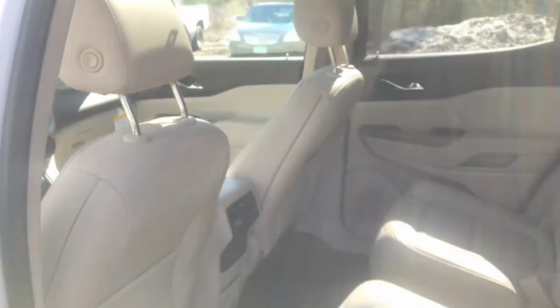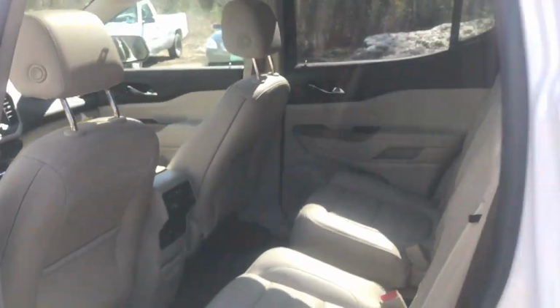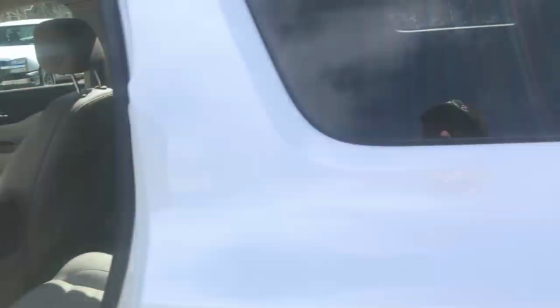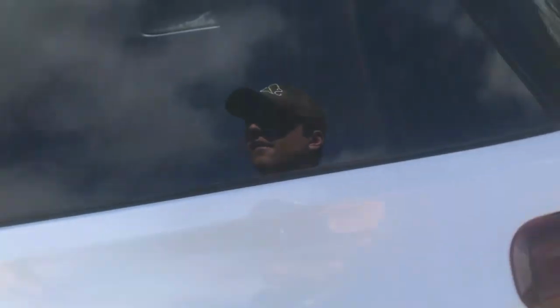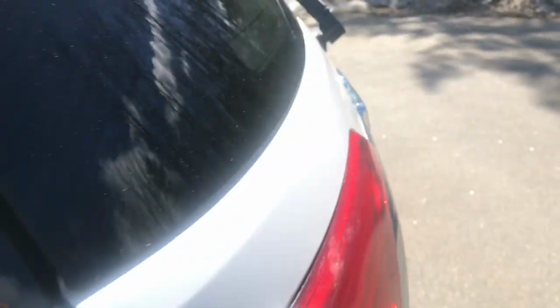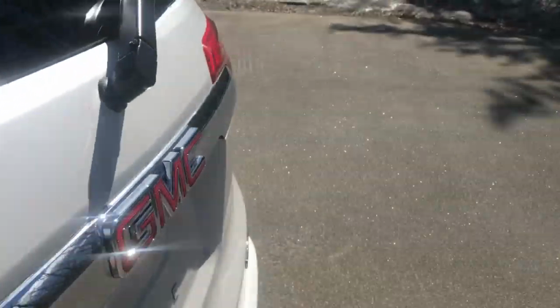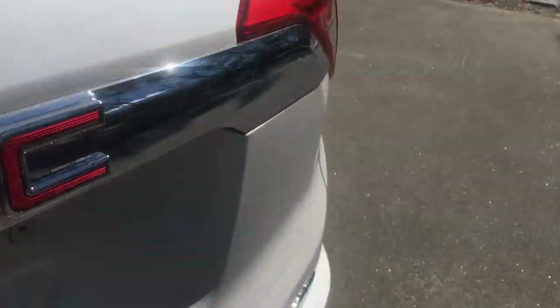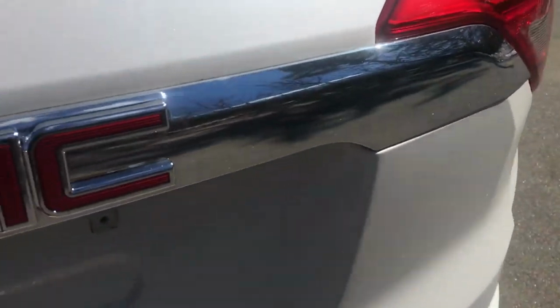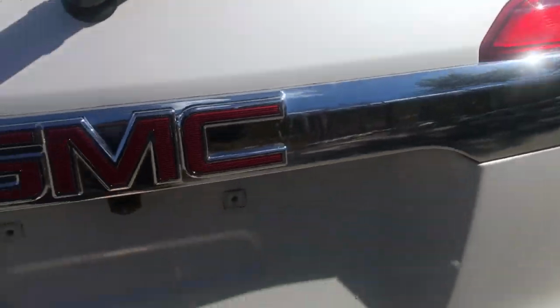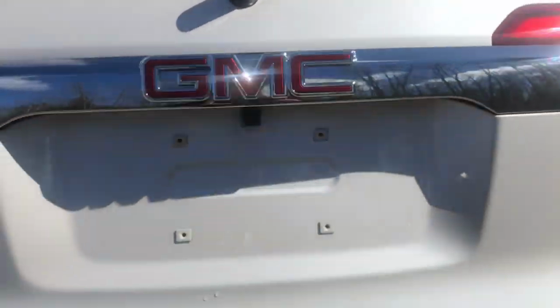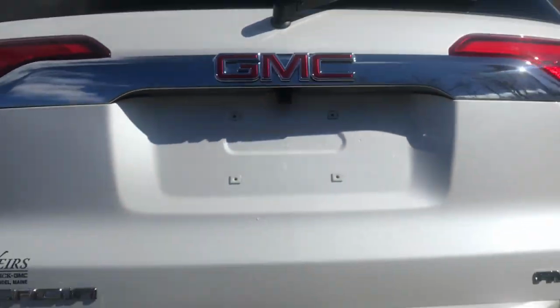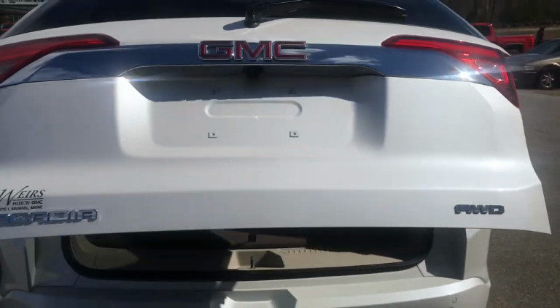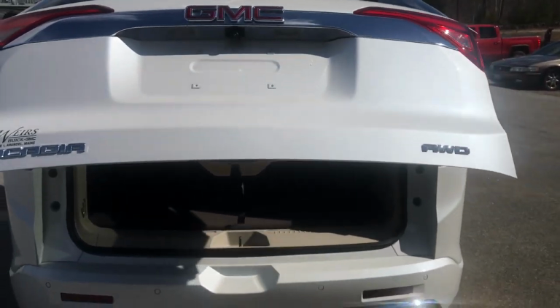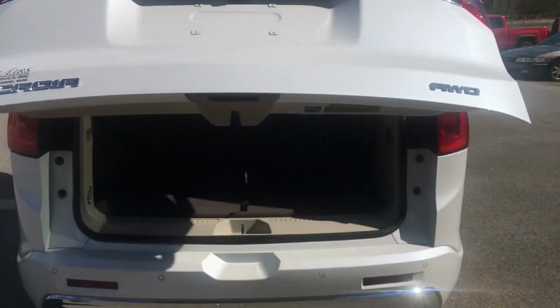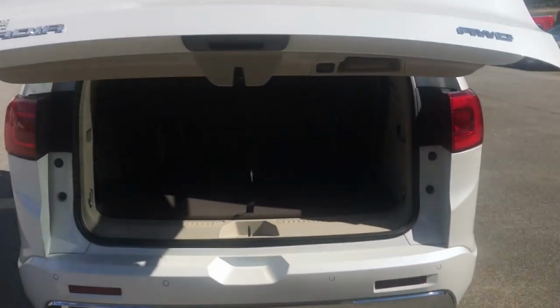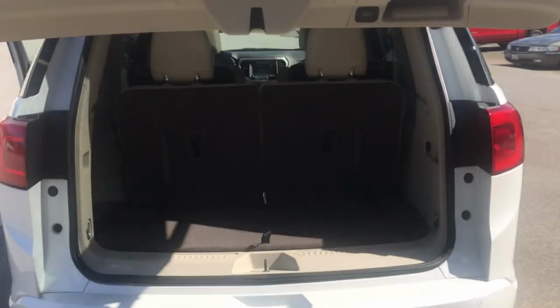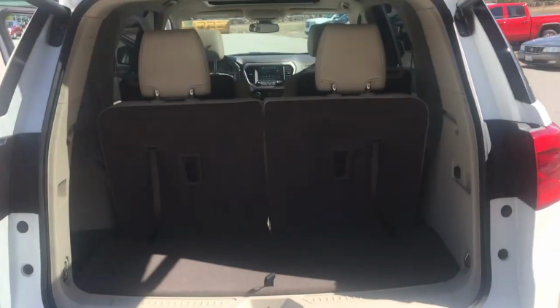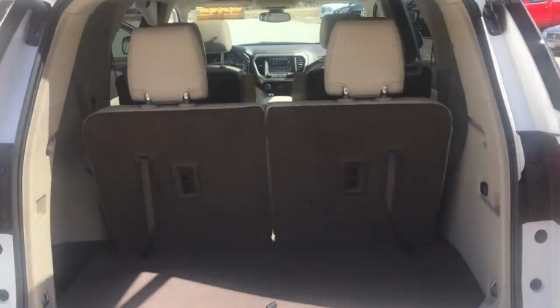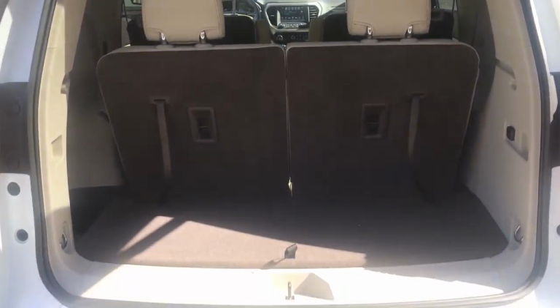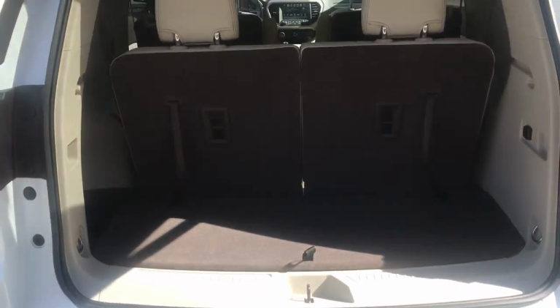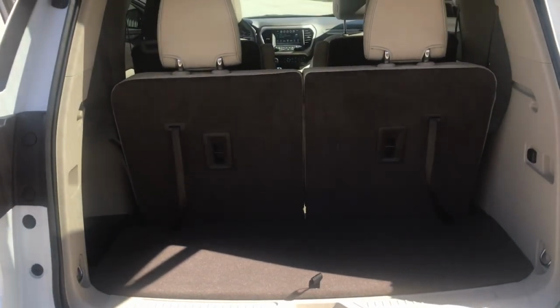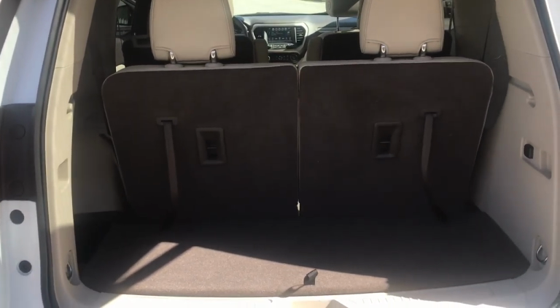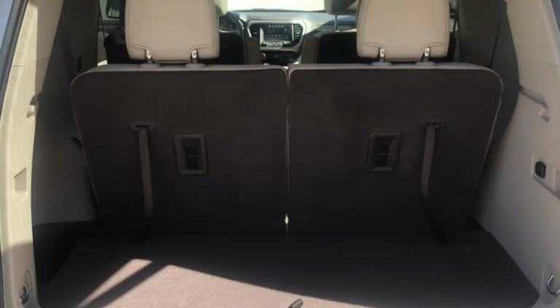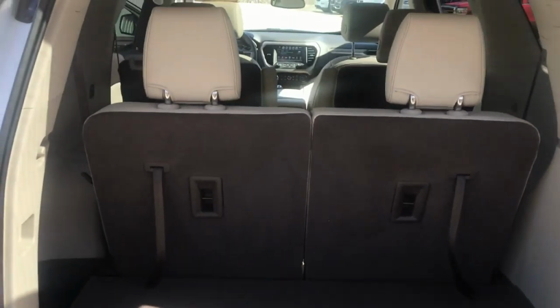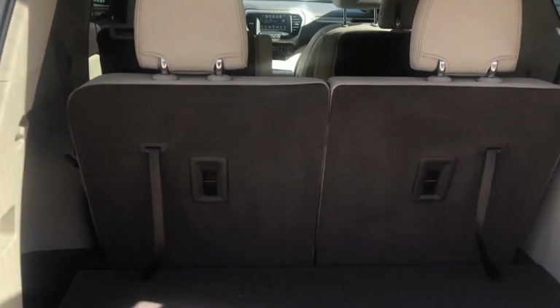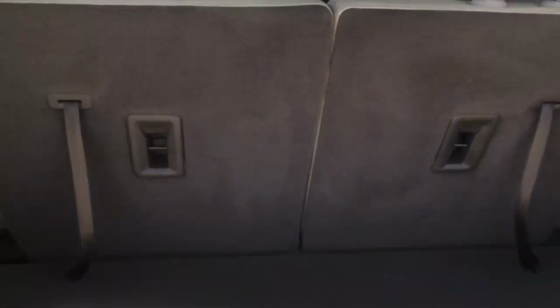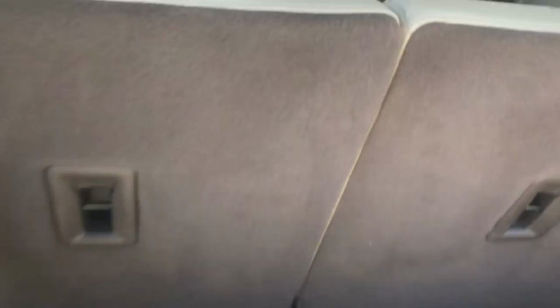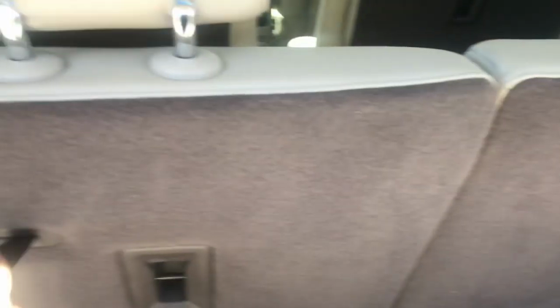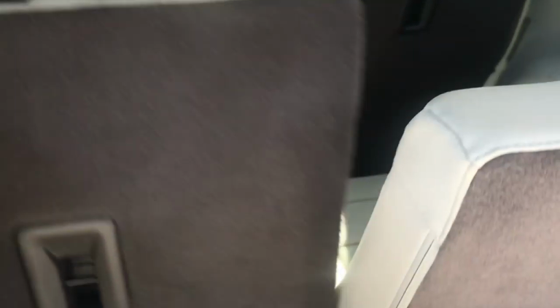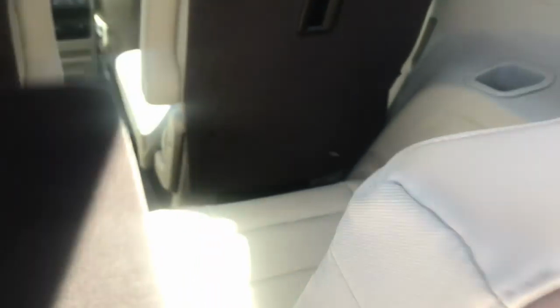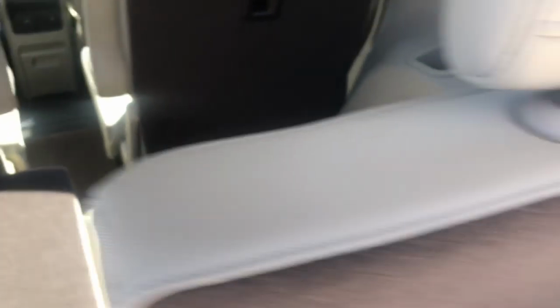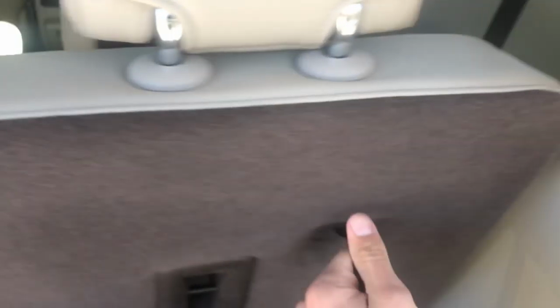Take a look at the cargo area. You've got your power tailgate. You've got your third row with plenty of storage back here. If you need a little more room, however, this third row does fold completely flat.